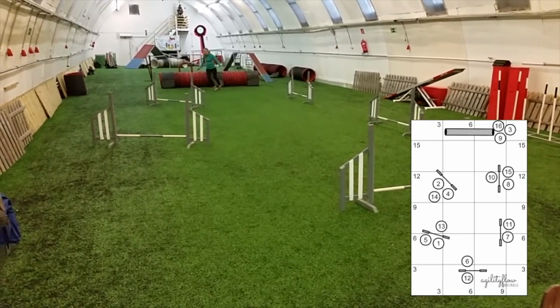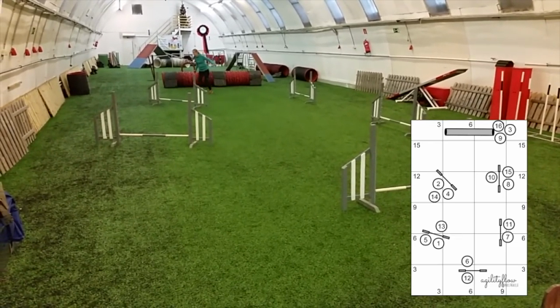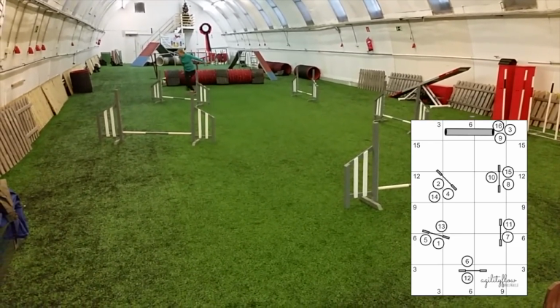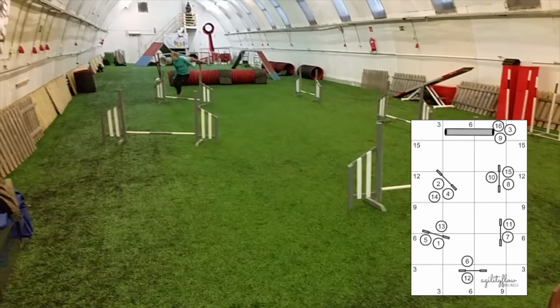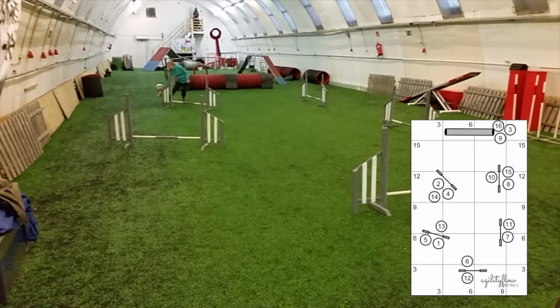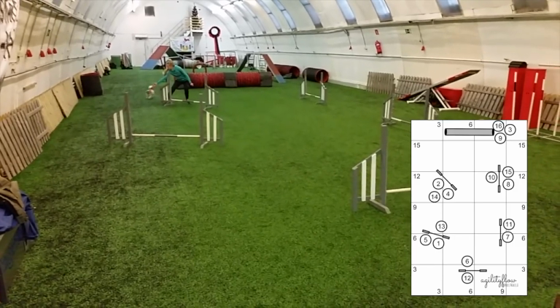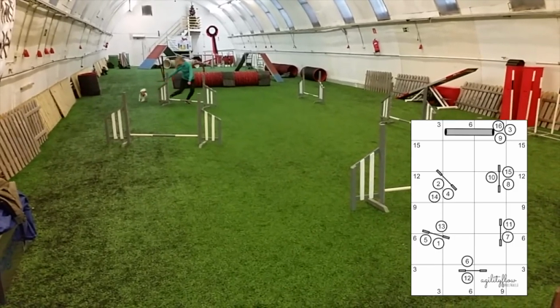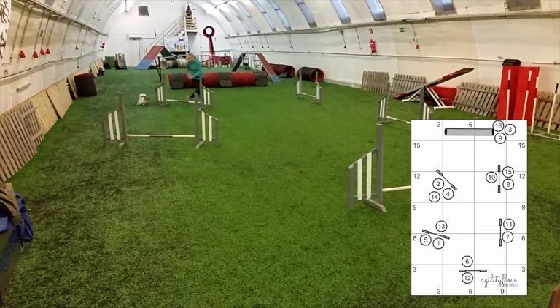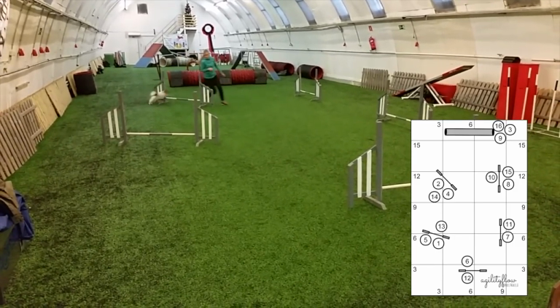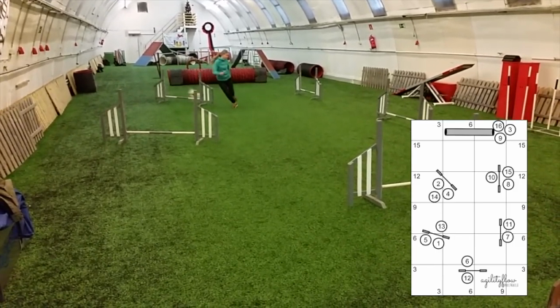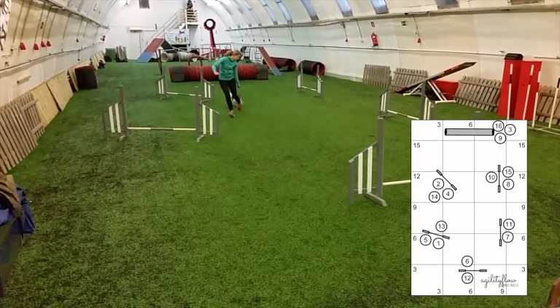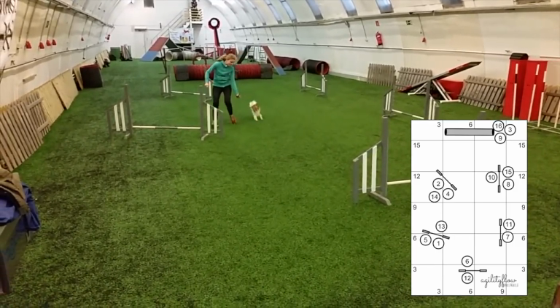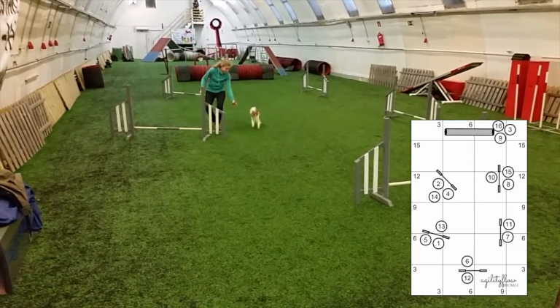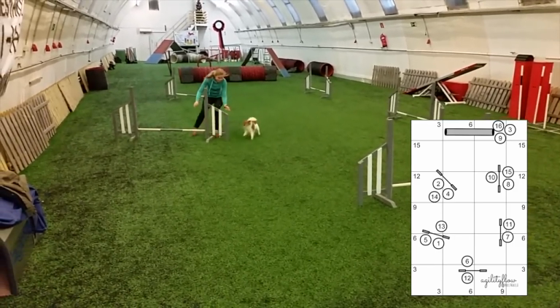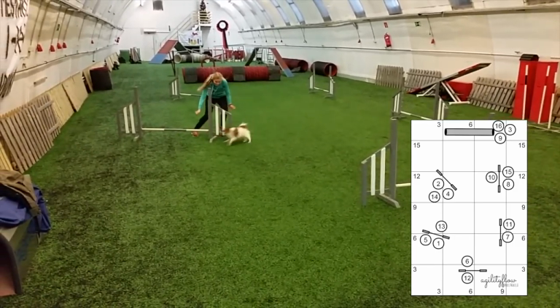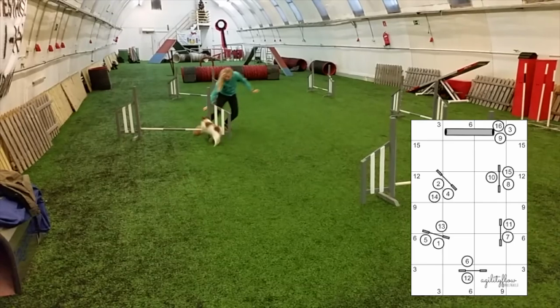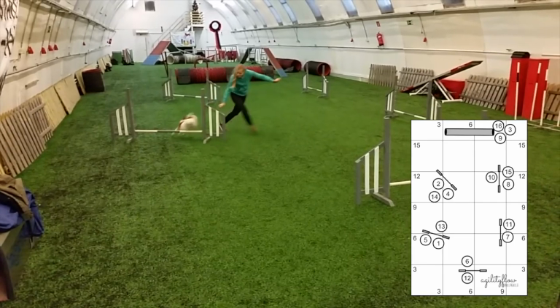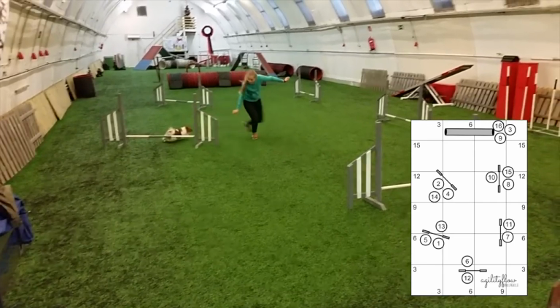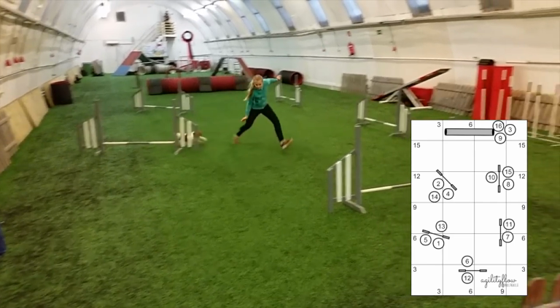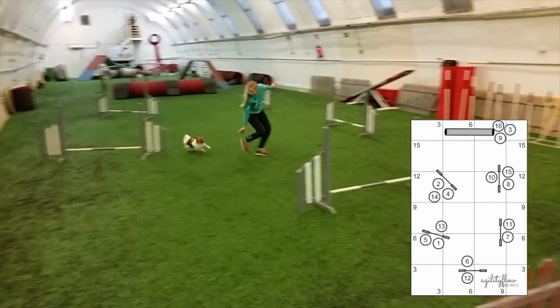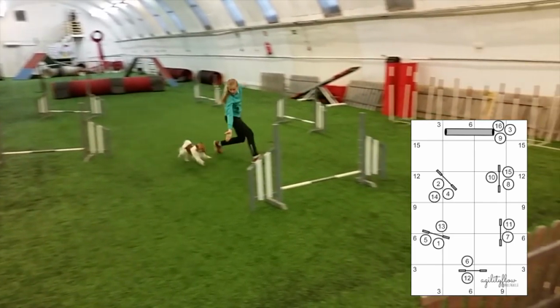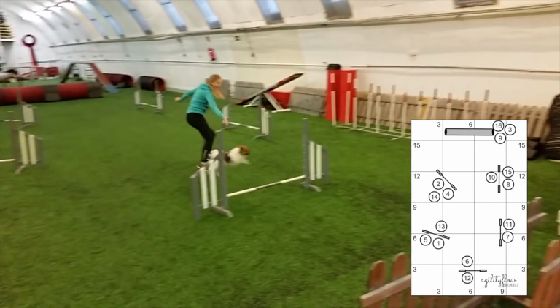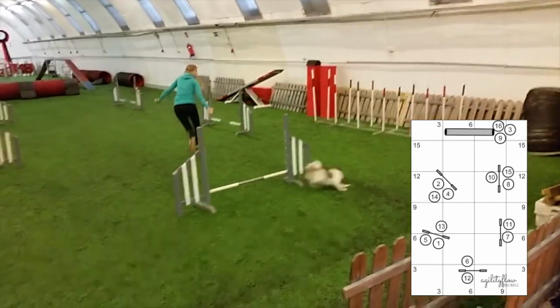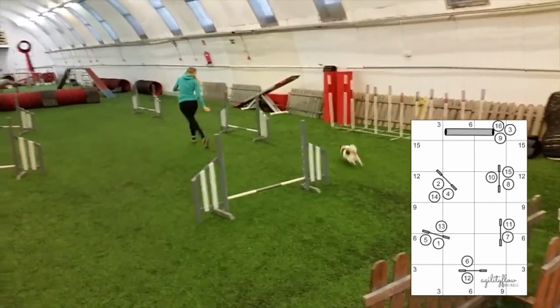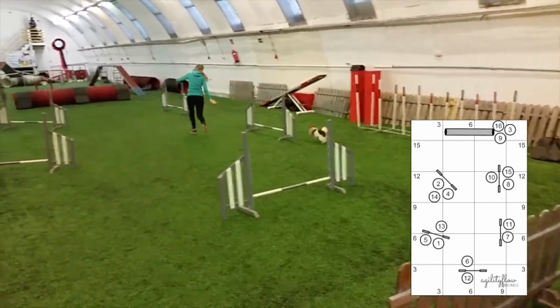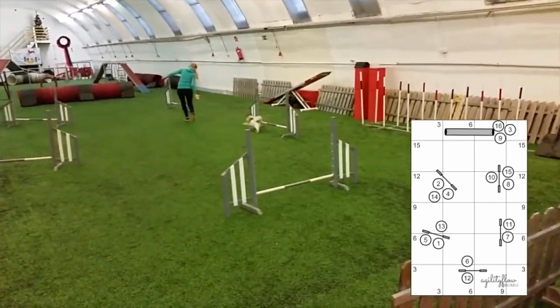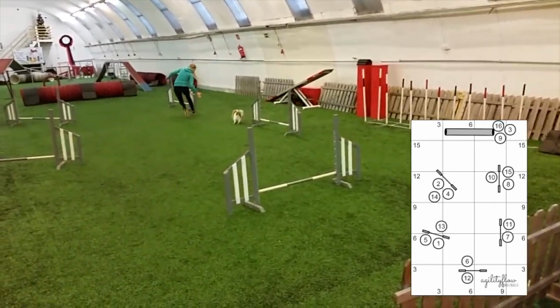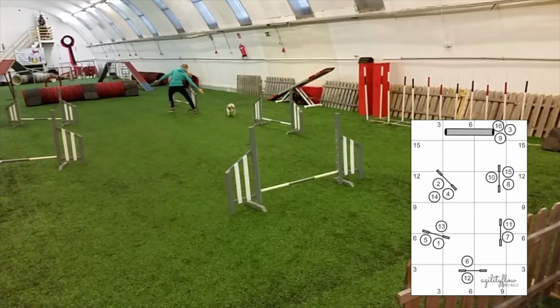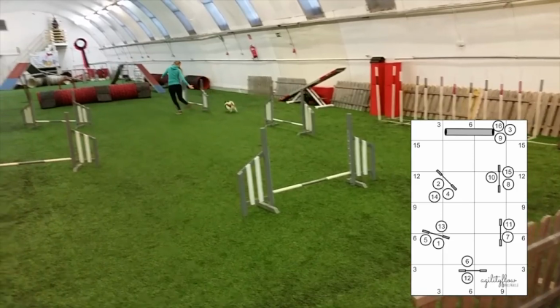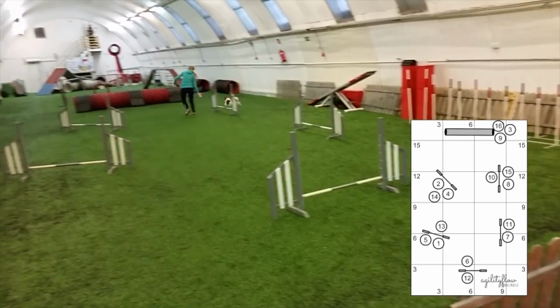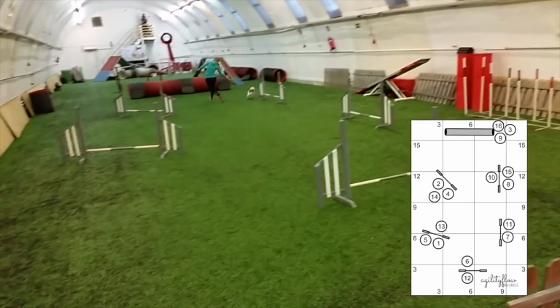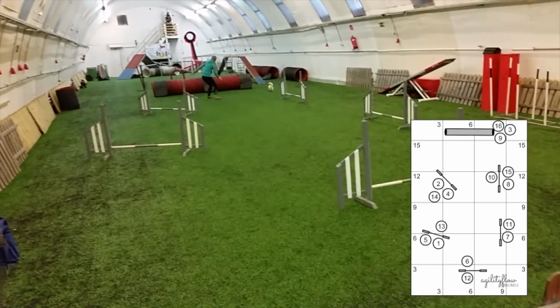If you are handling obstacle 4 by sending your dog to the back side of the jump, remember to trust your dog and leave early, so that you have time to handle obstacle 5. Sending the dog over 6 gives you advantage on obstacles 7 and 8.